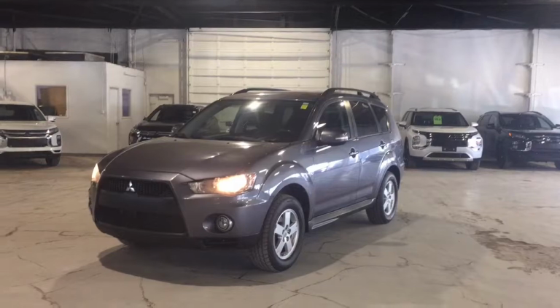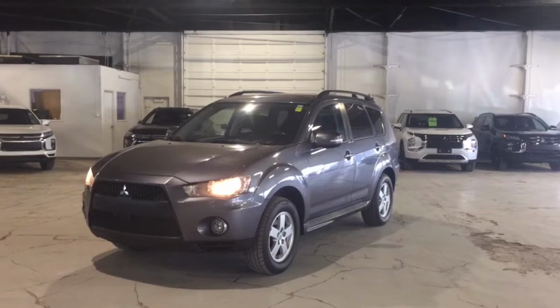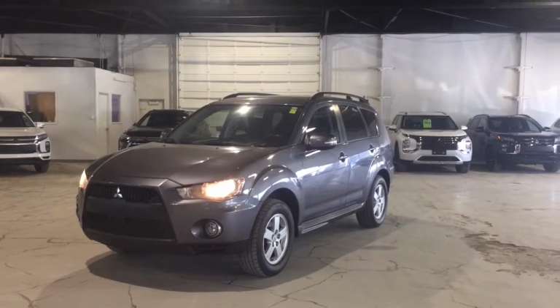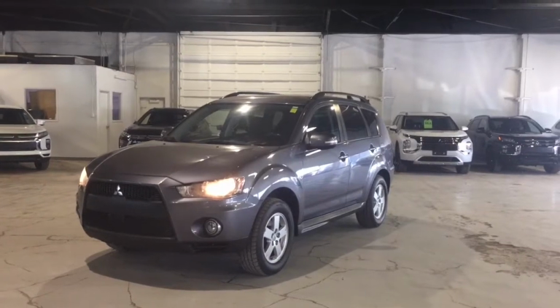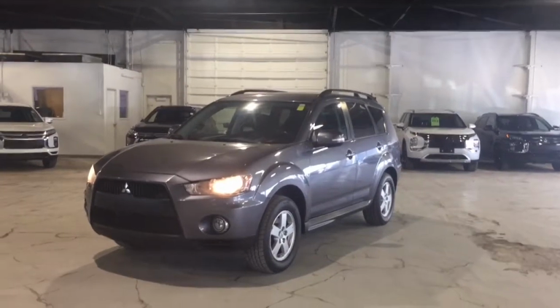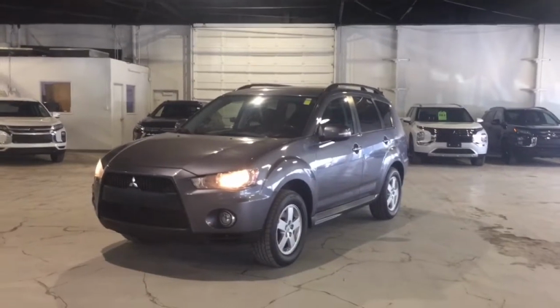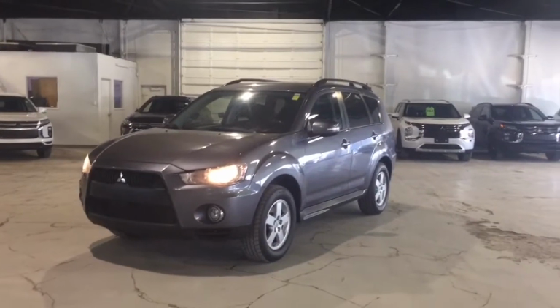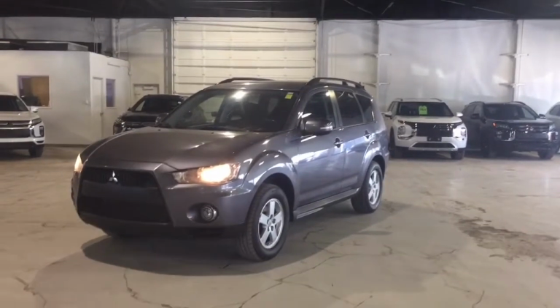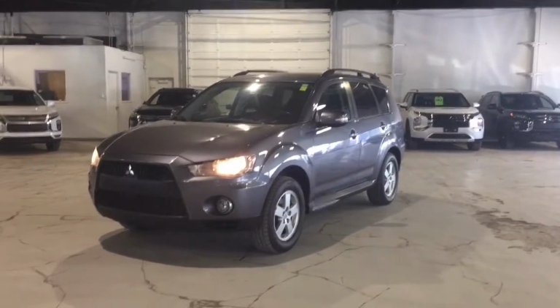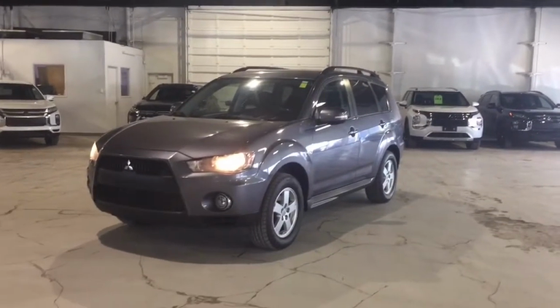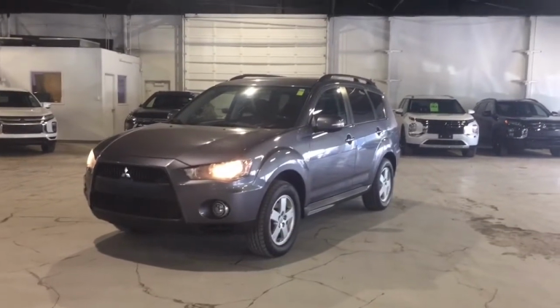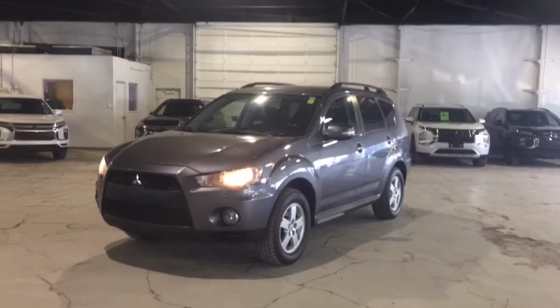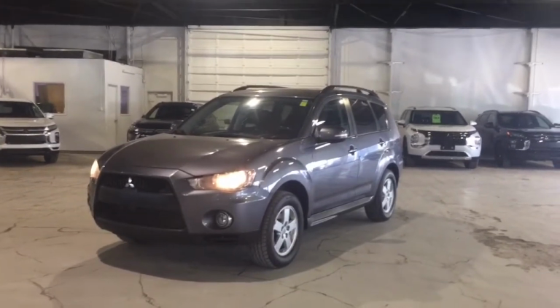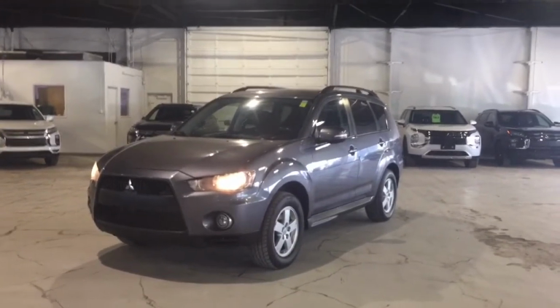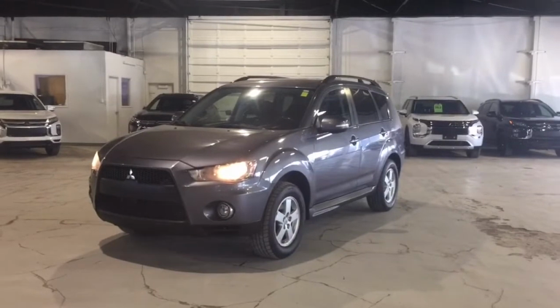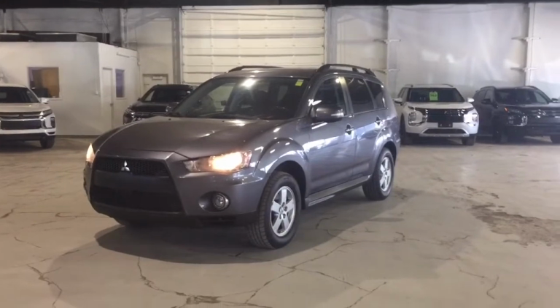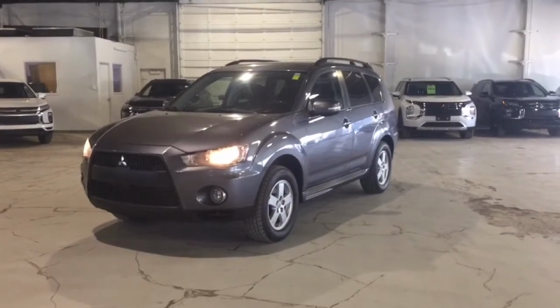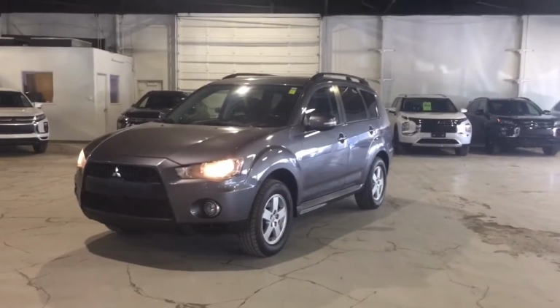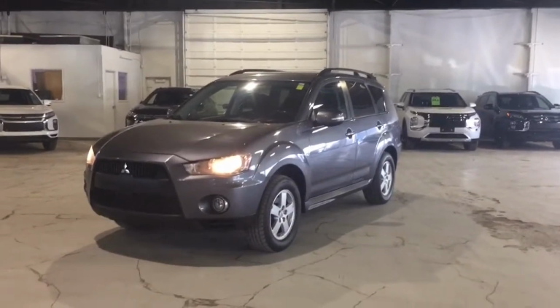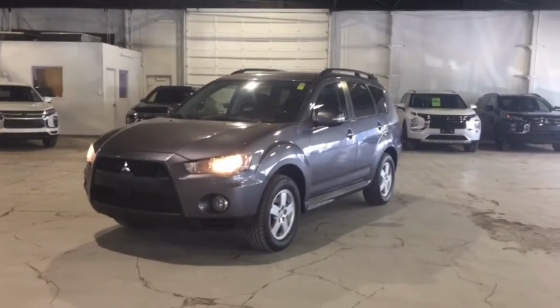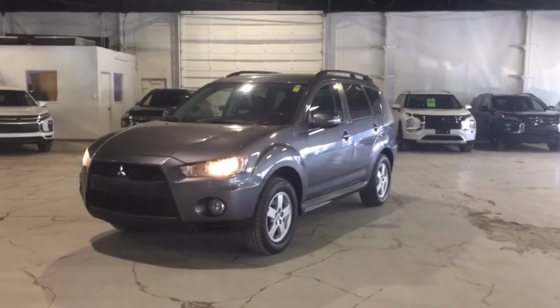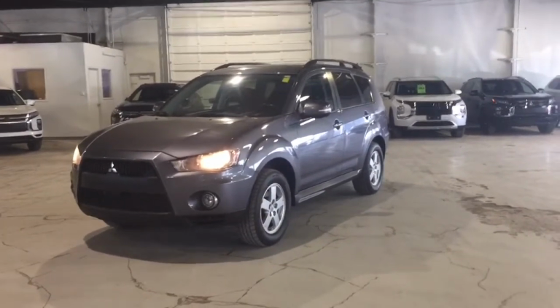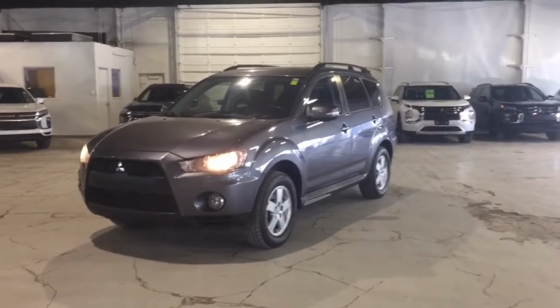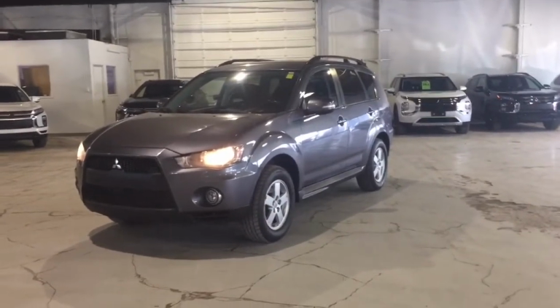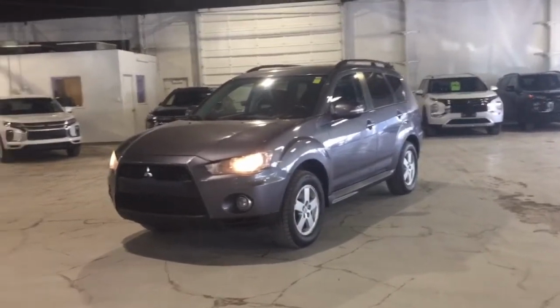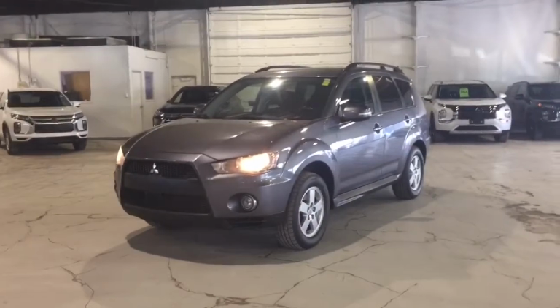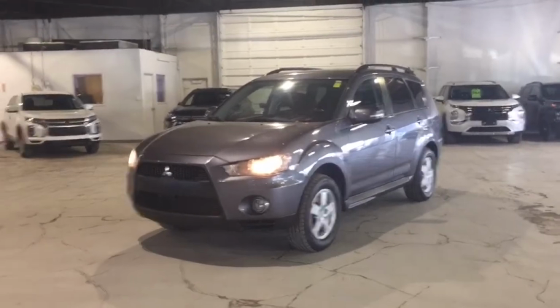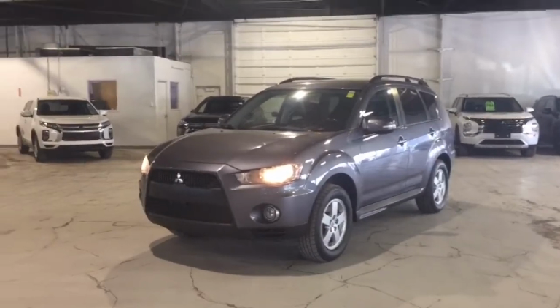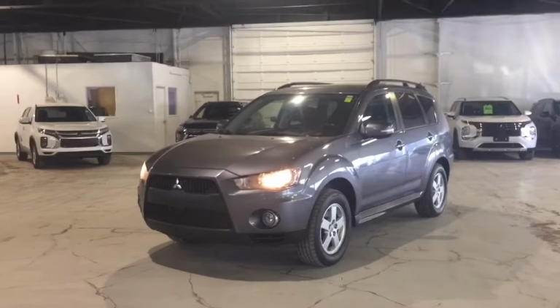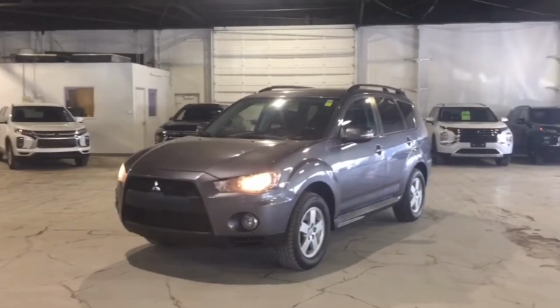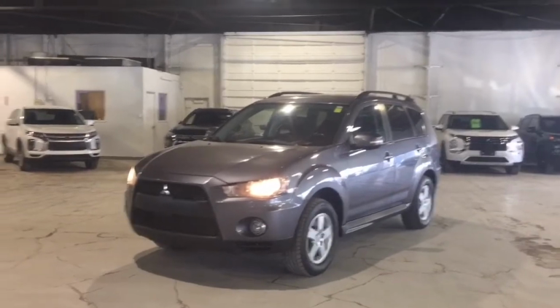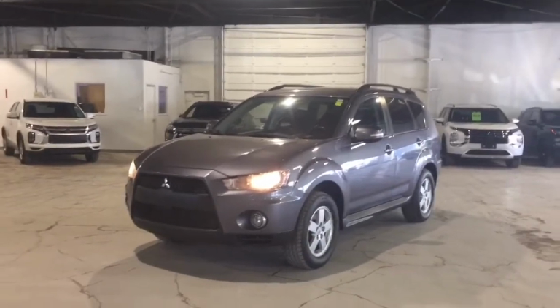Hi Madi, this is Jenna from Northside Mitsubishi and here's our gorgeous 2010 Mitsubishi Outlander. This one's fully loaded — it has so many really great features that you are going to love.